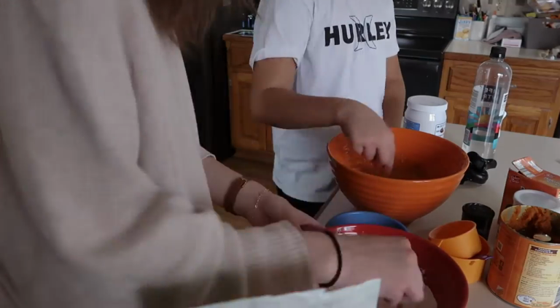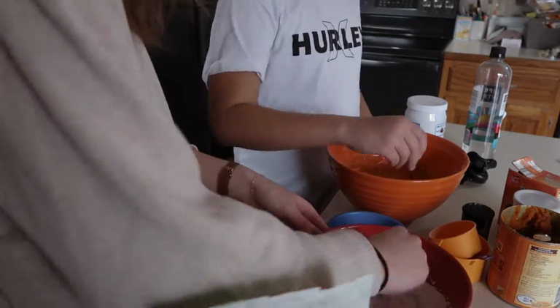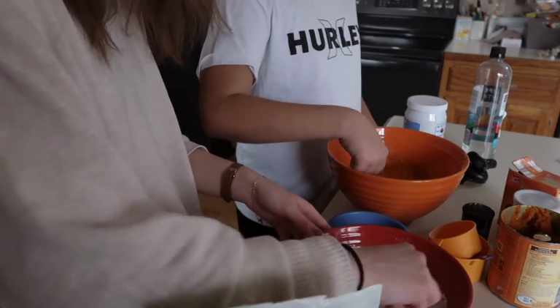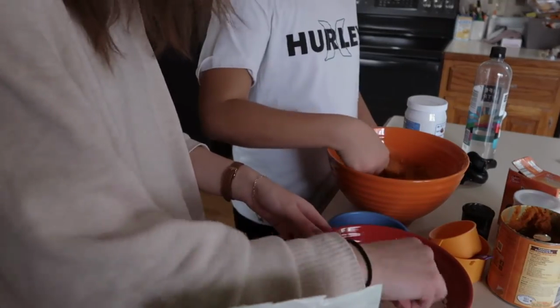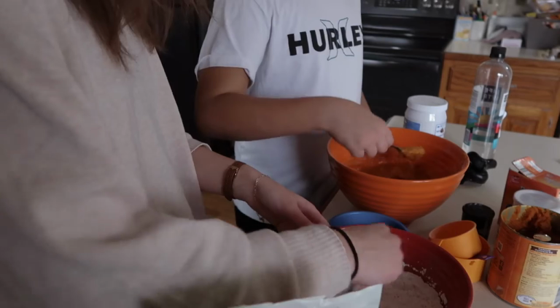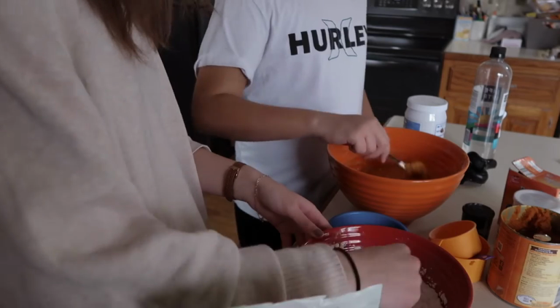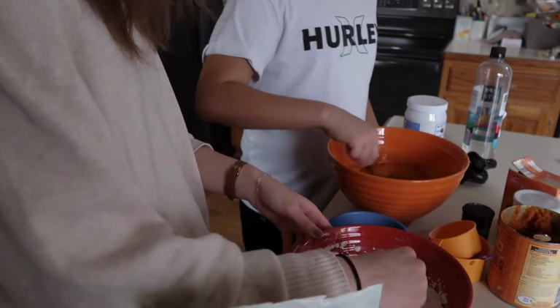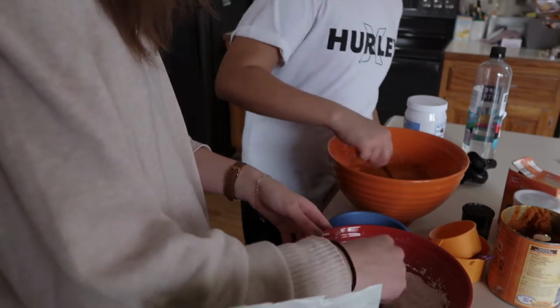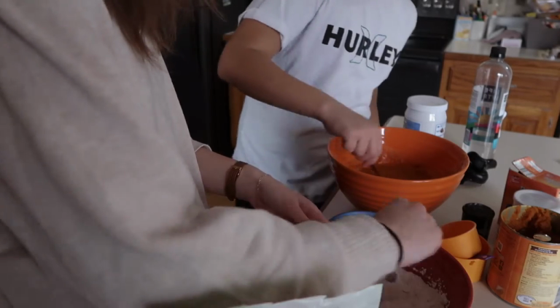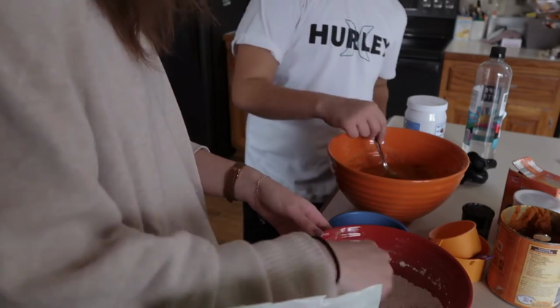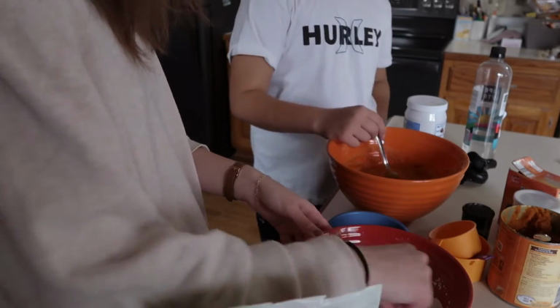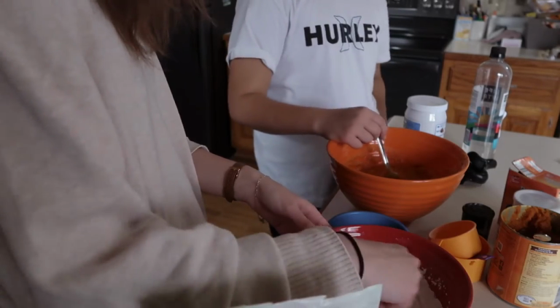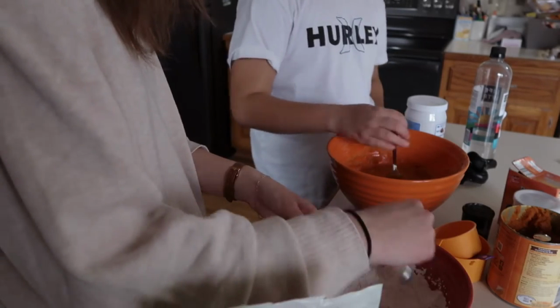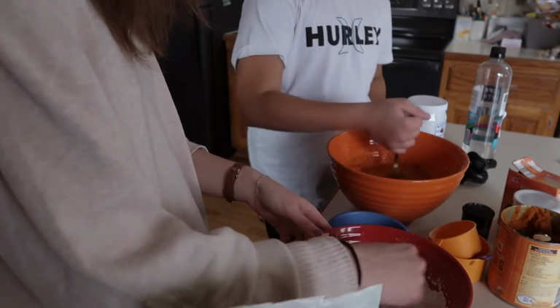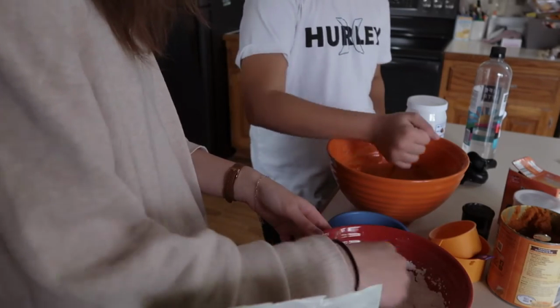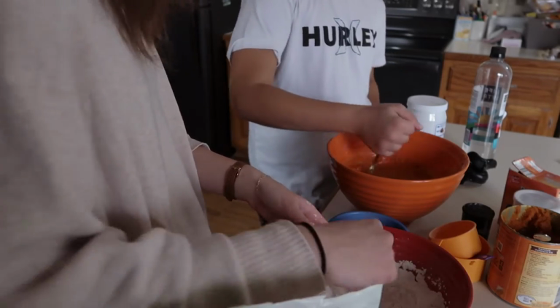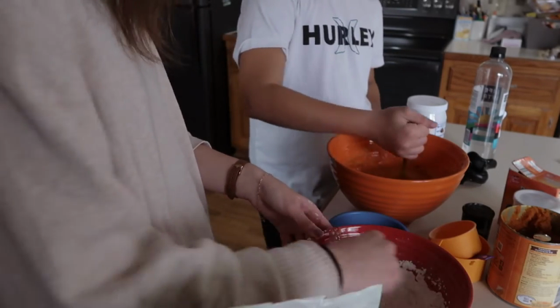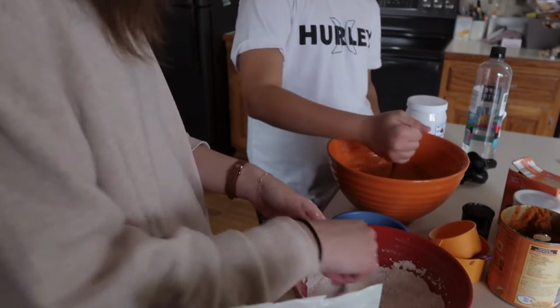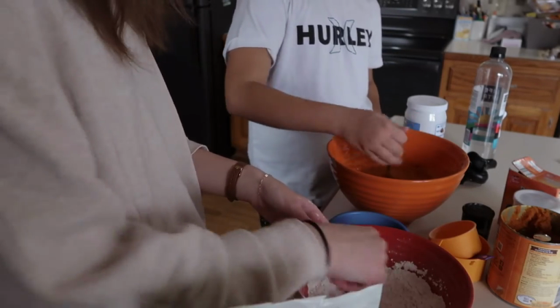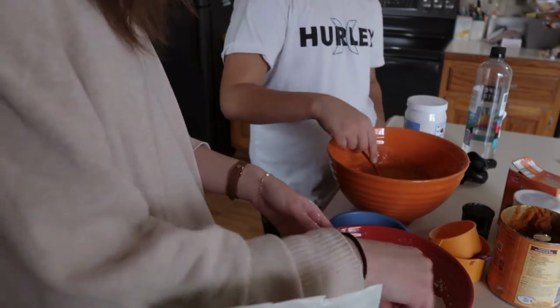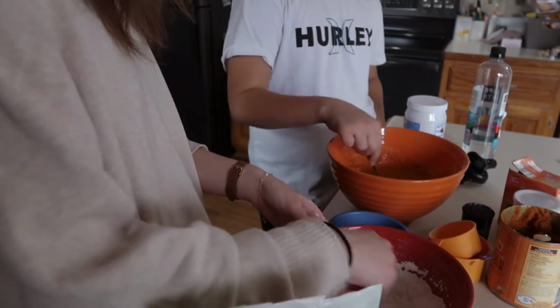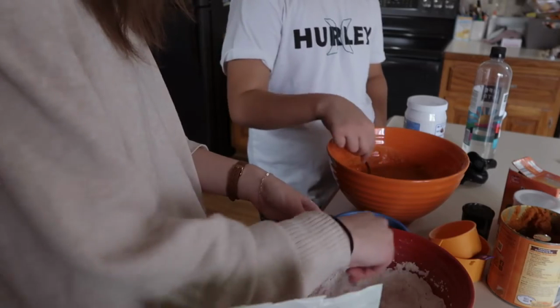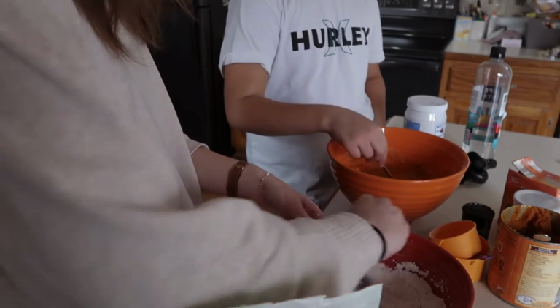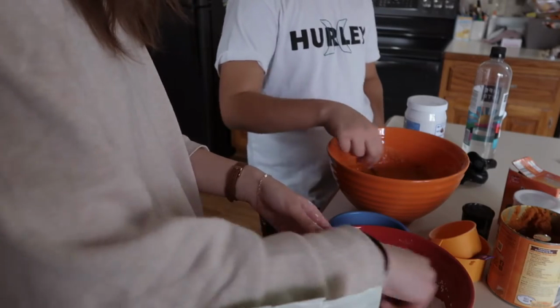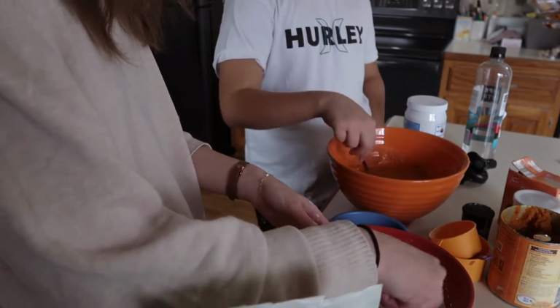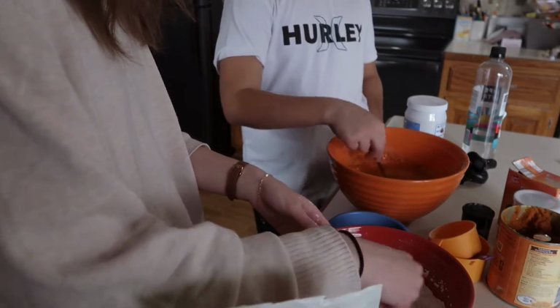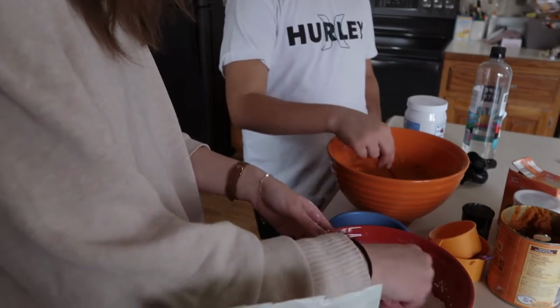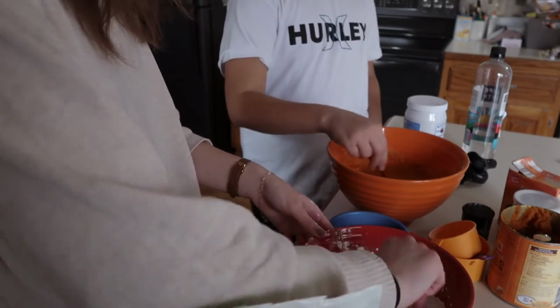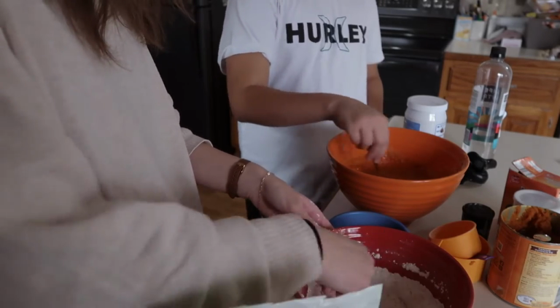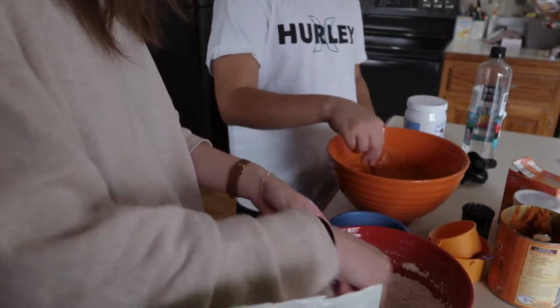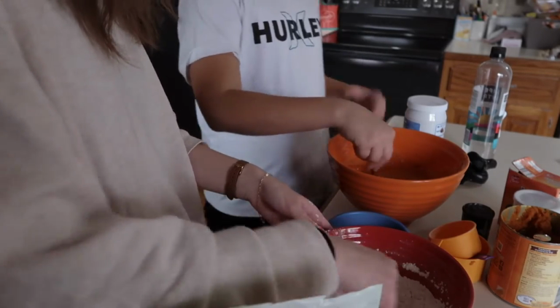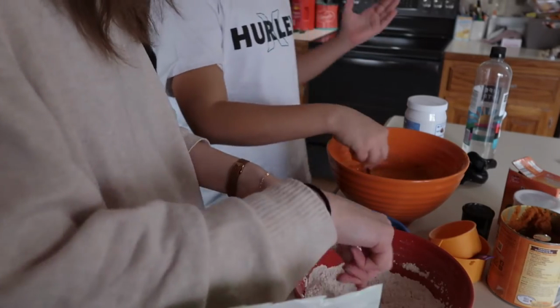This is getting scary because it could be disgusting. We're almost to the baking part.